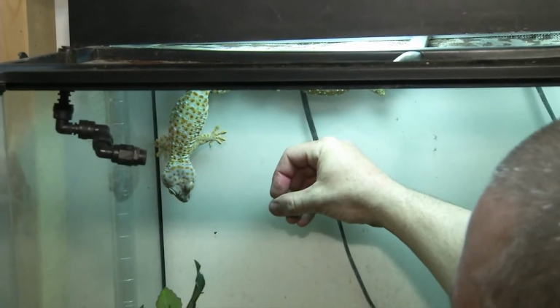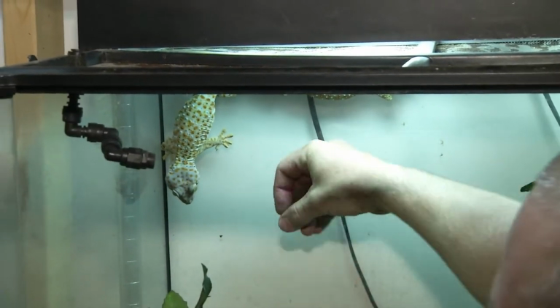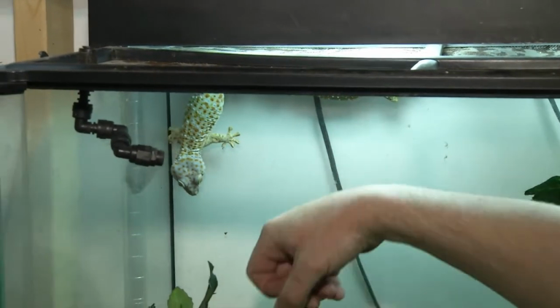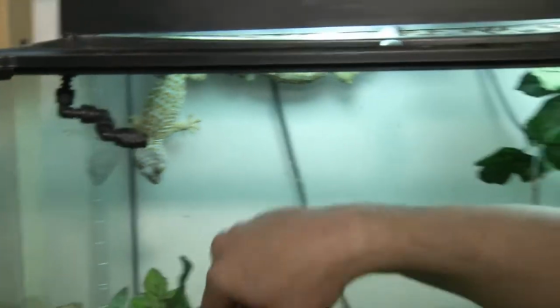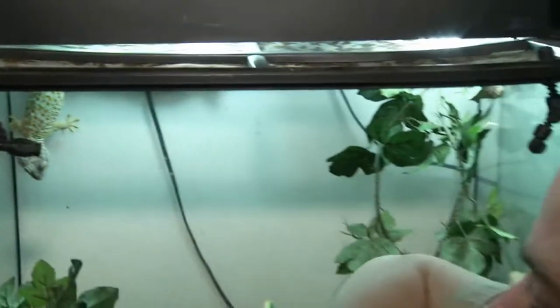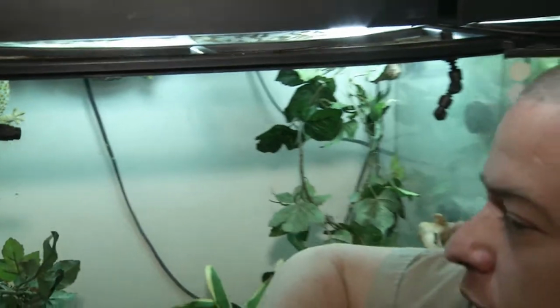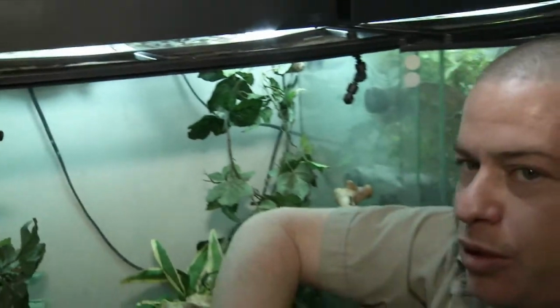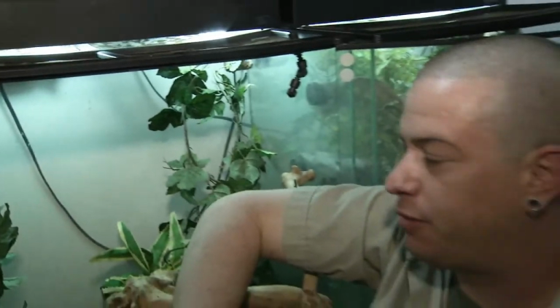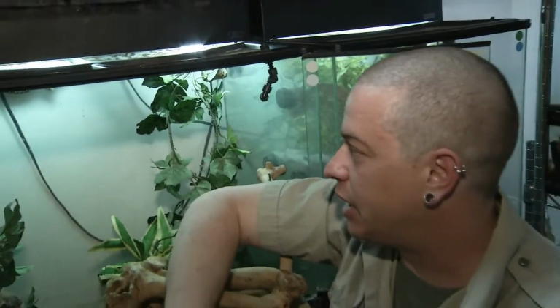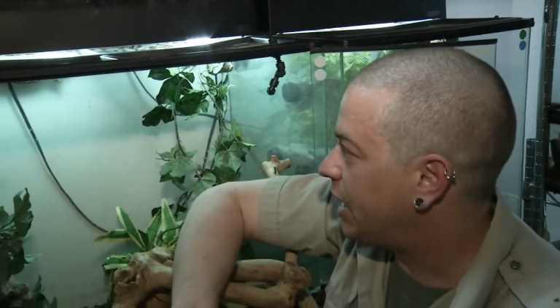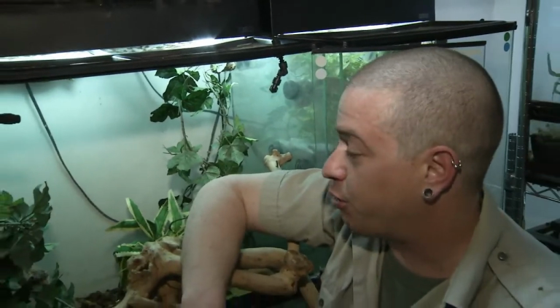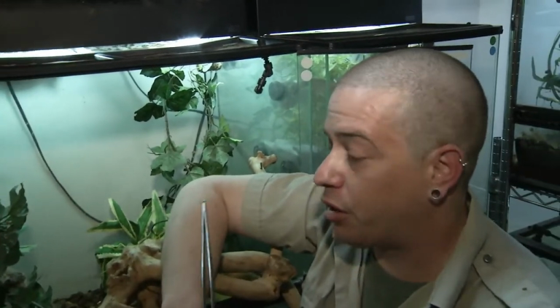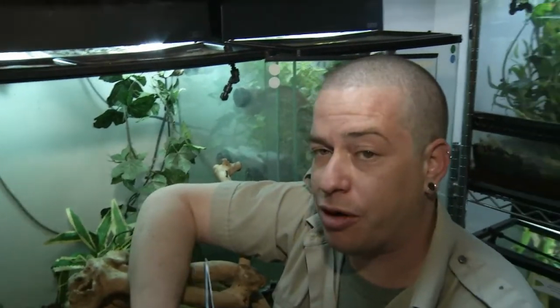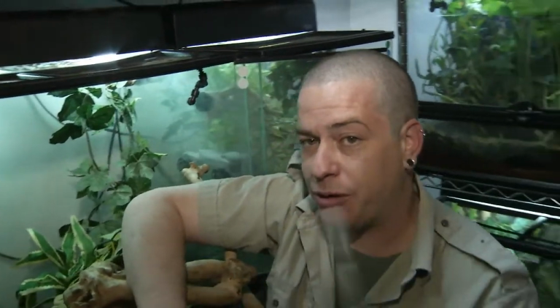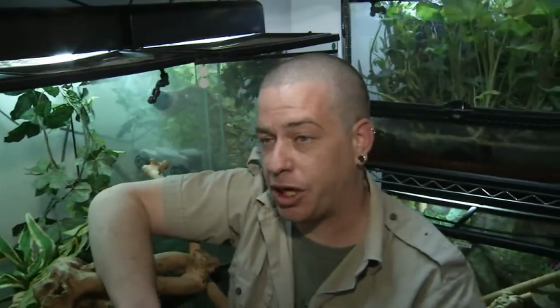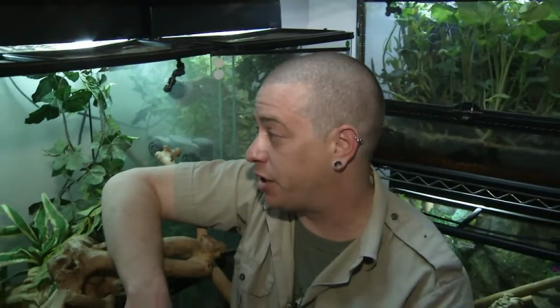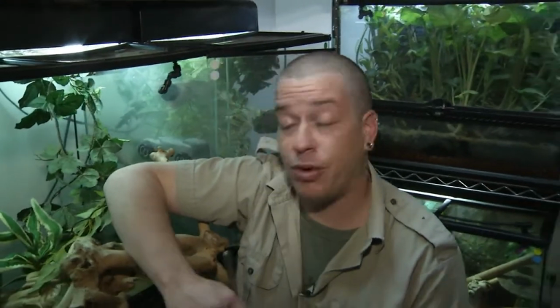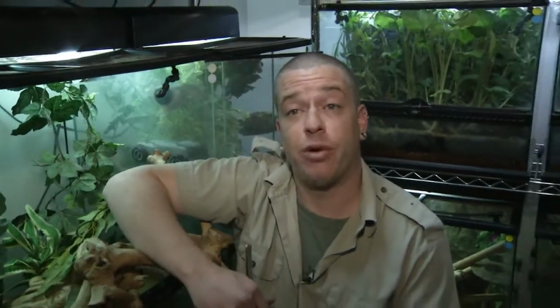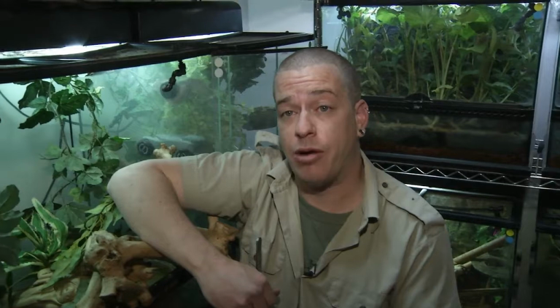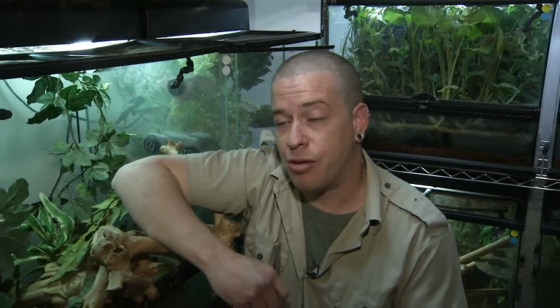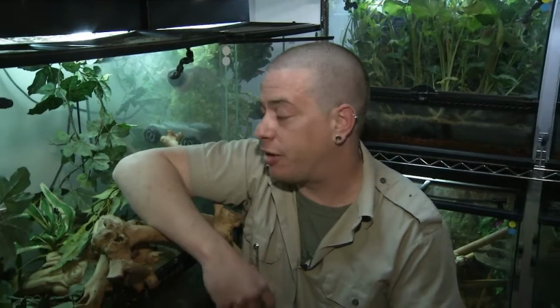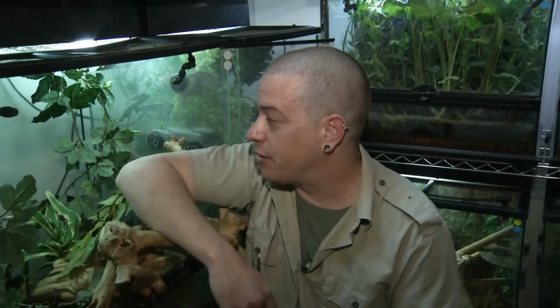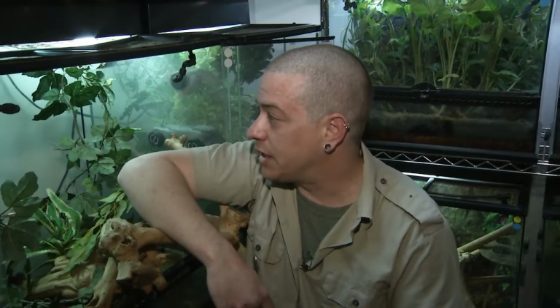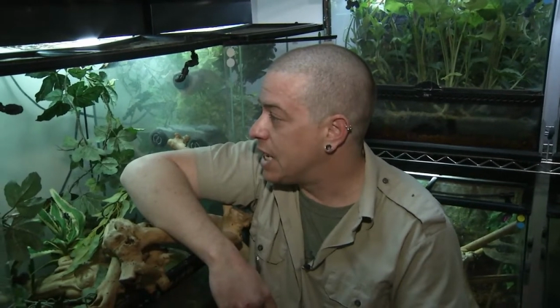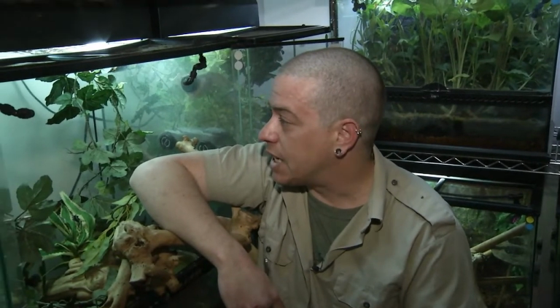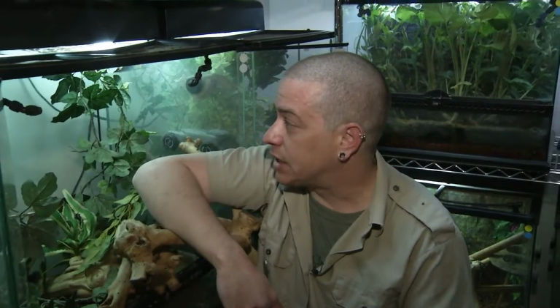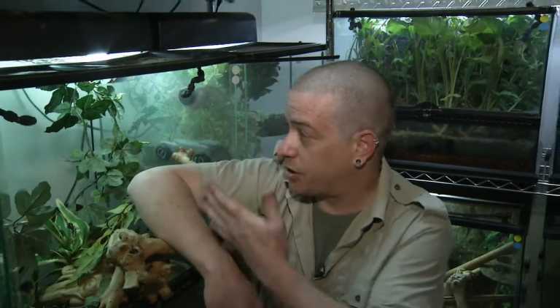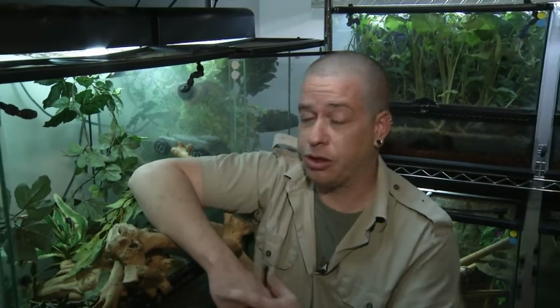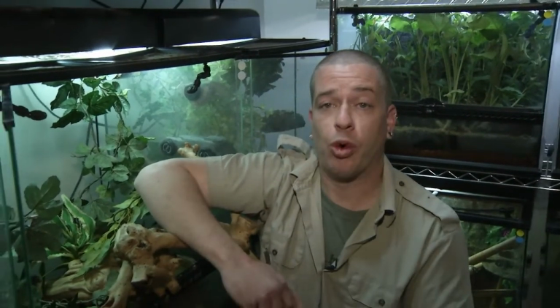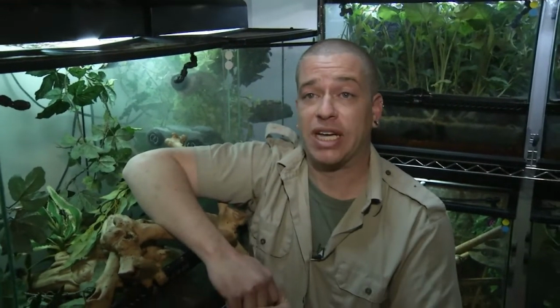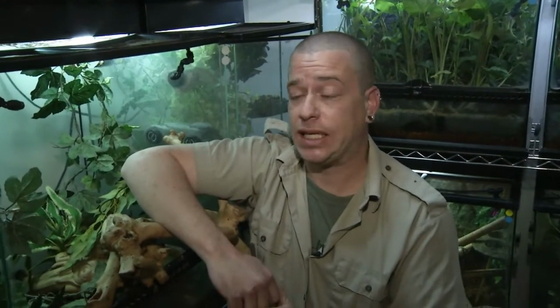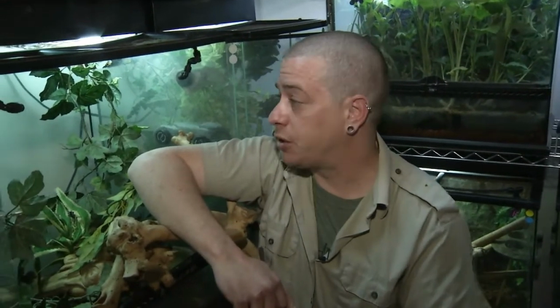Now these guys are known to be kind of the pit bulls of geckos. They're pretty large. They're from Indonesia, Asia. They've made their way to Florida now, running around in the Everglades. And as you can see, they're quite robust little geckos.